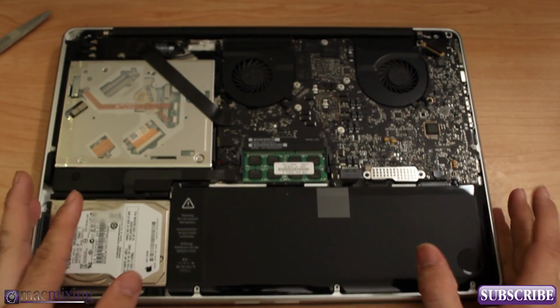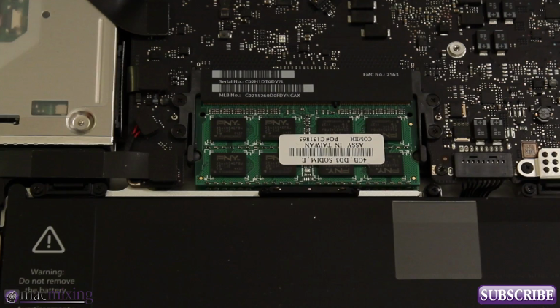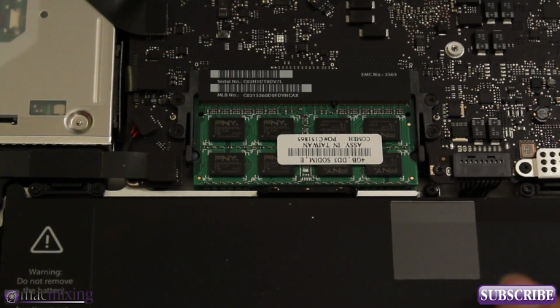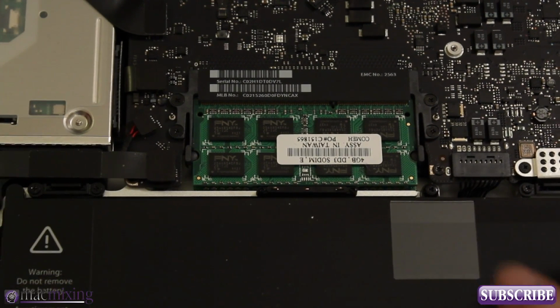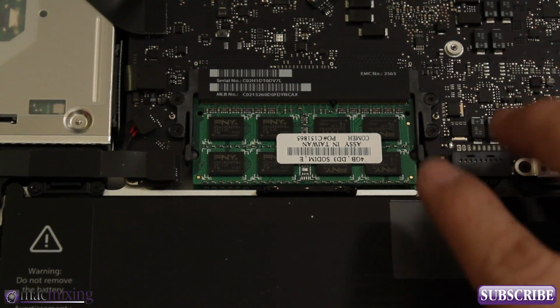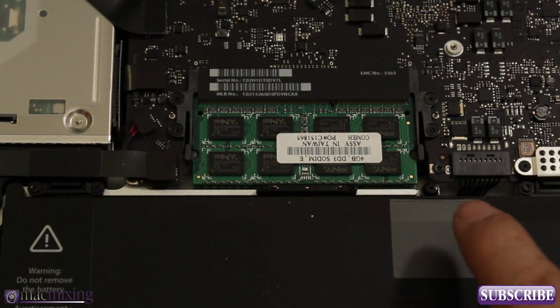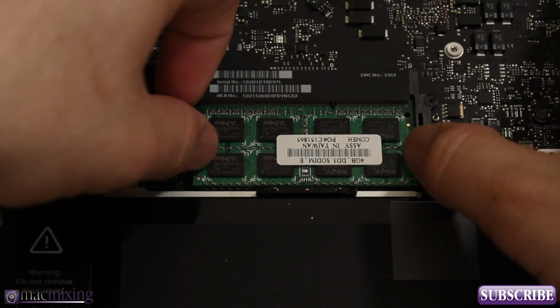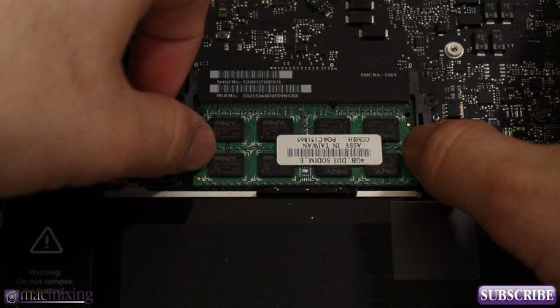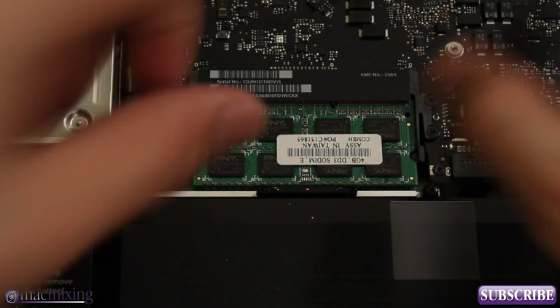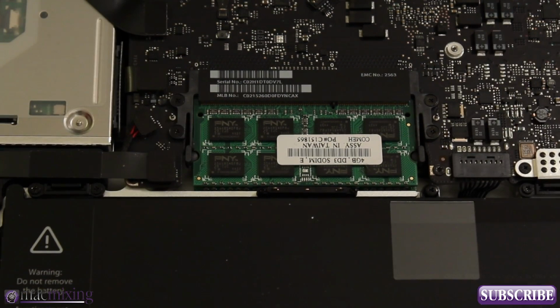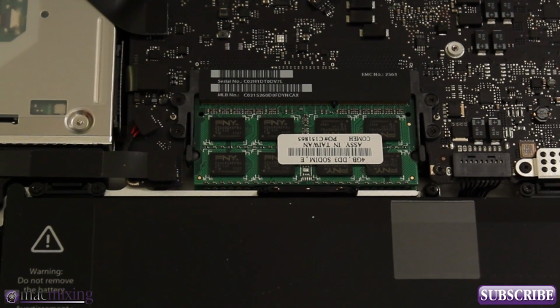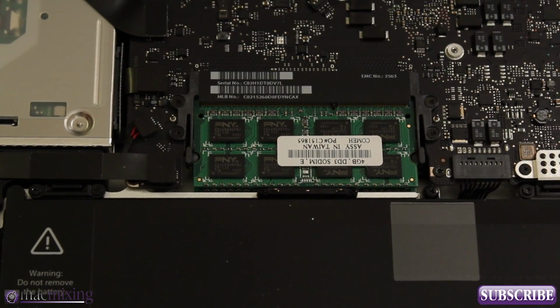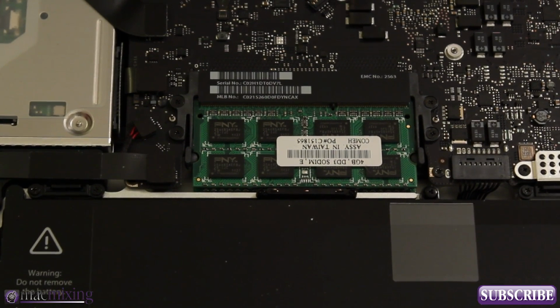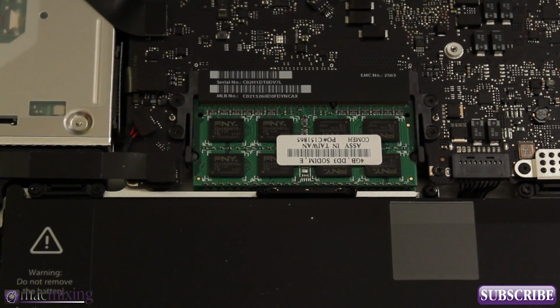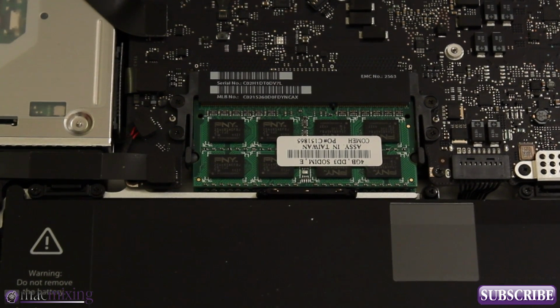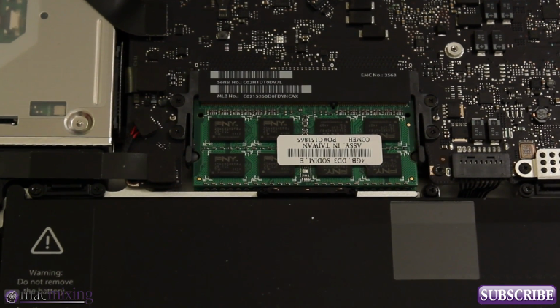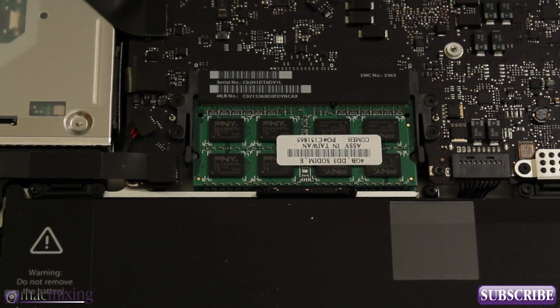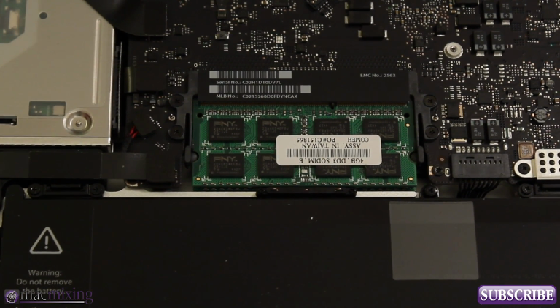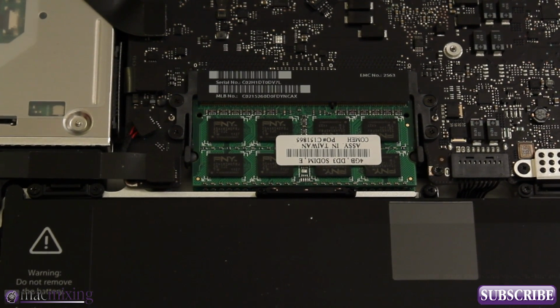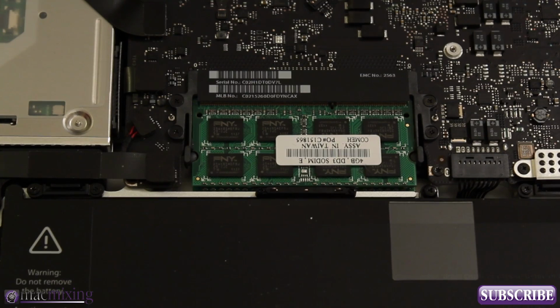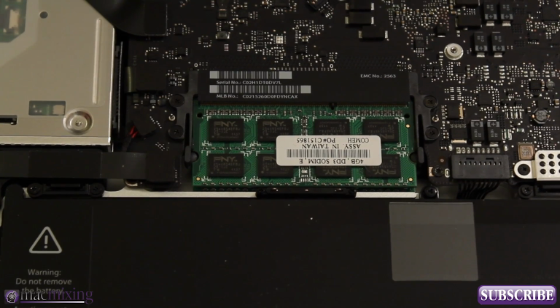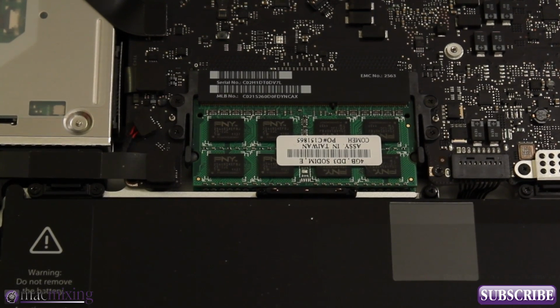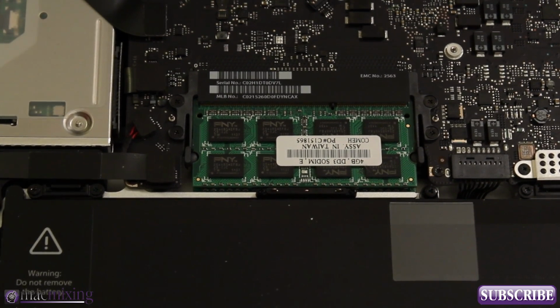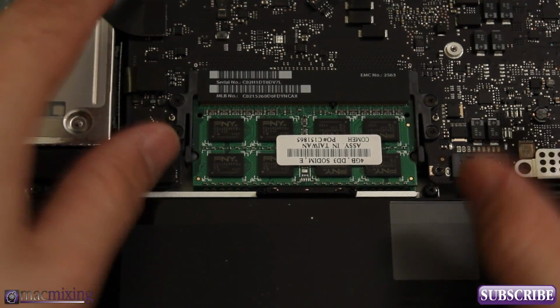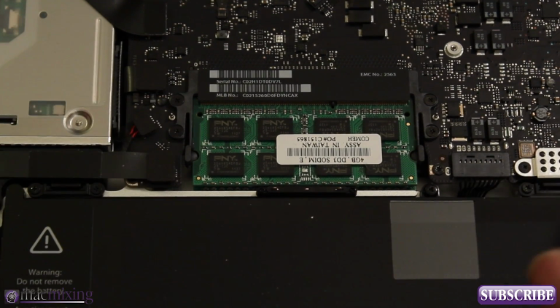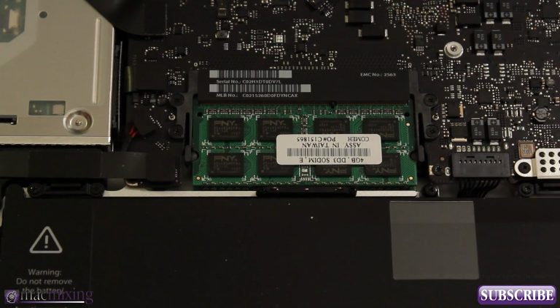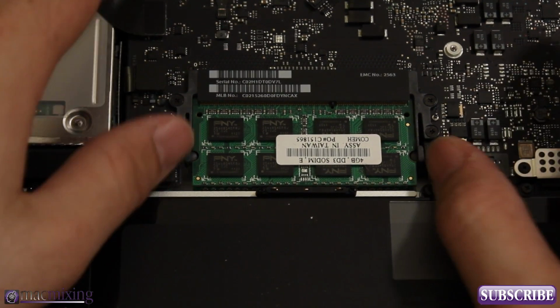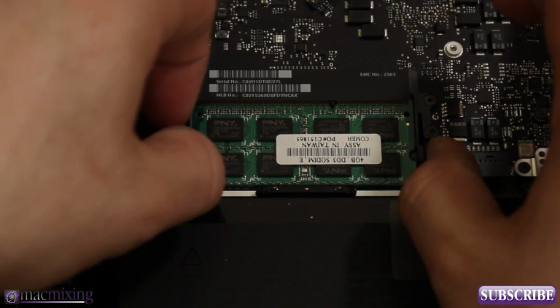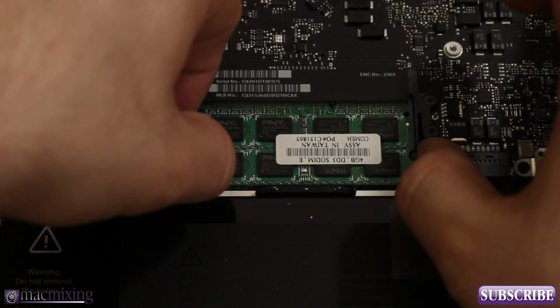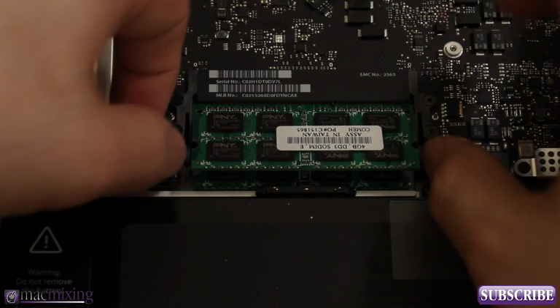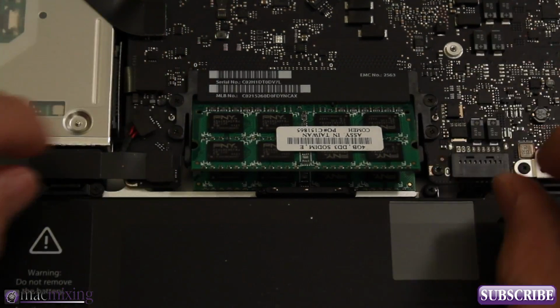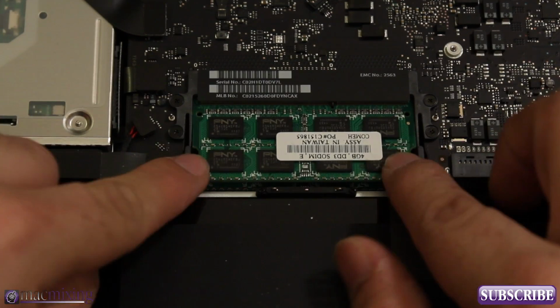Right now I have 8 gigabytes in here. By the way, make sure that you shut down your computer before you do this — I should have mentioned that from the get-go, but I assume it's kind of a given. Make sure your computer is shut down, and so we're gonna pop those out.